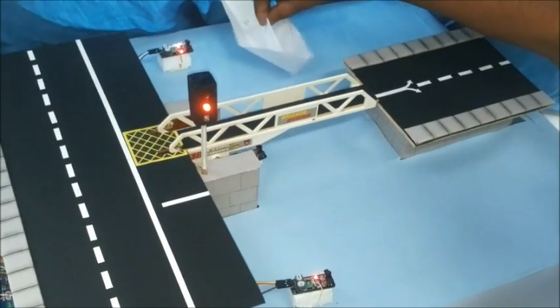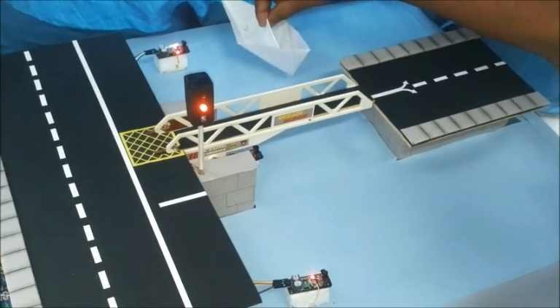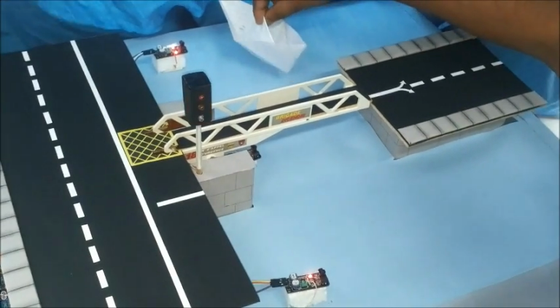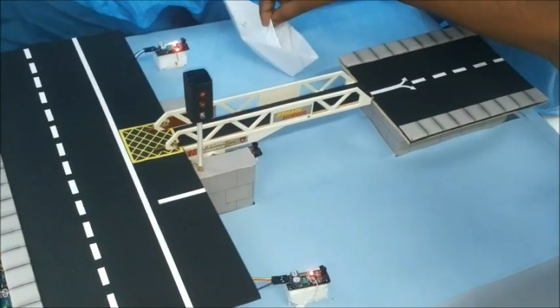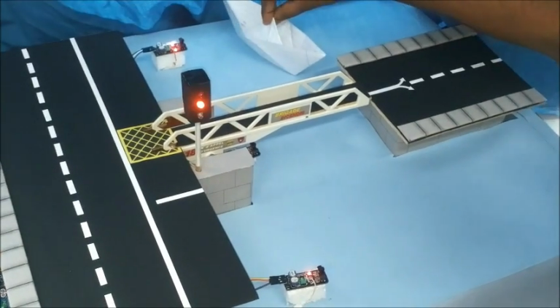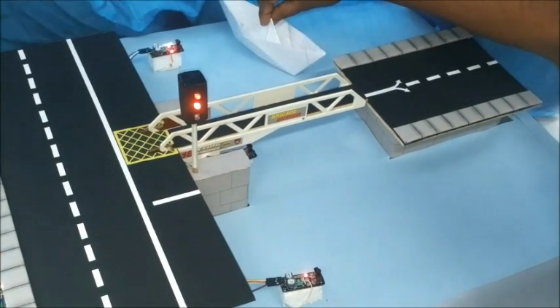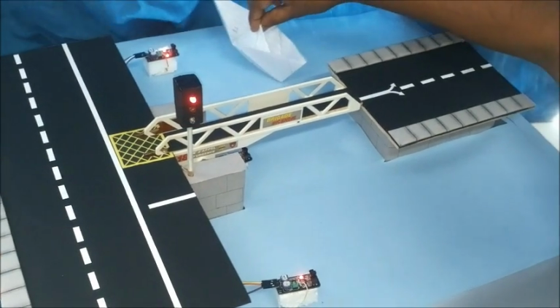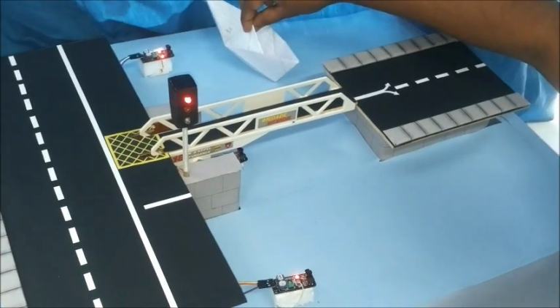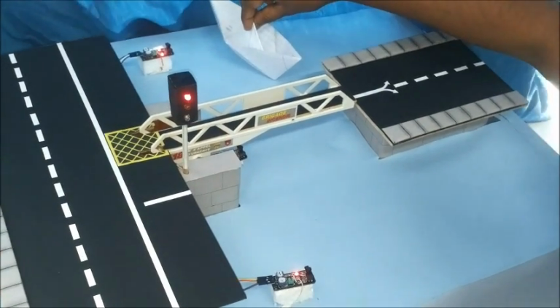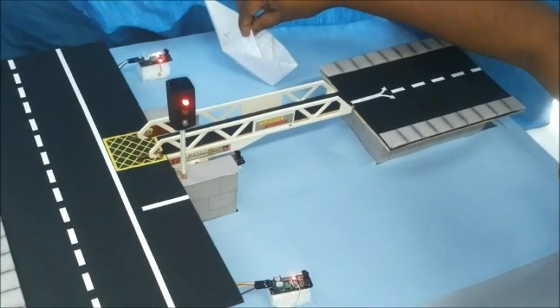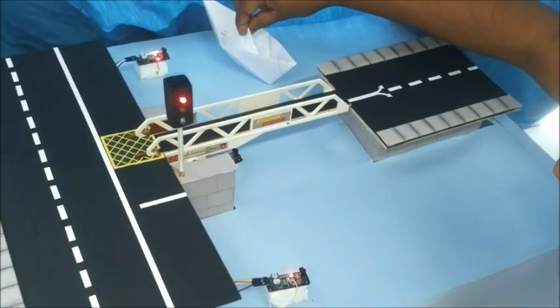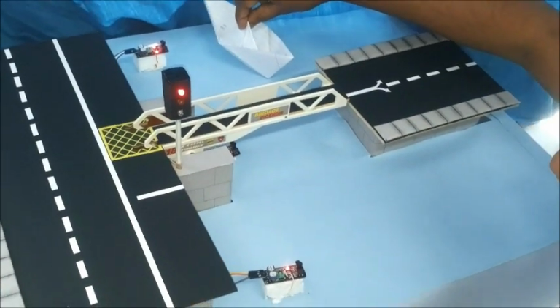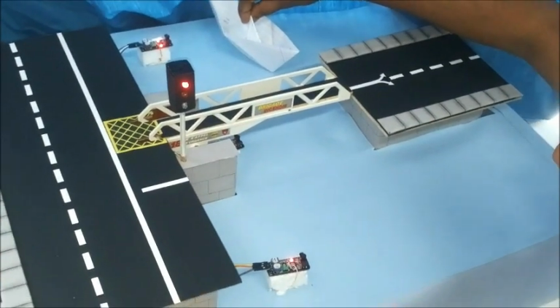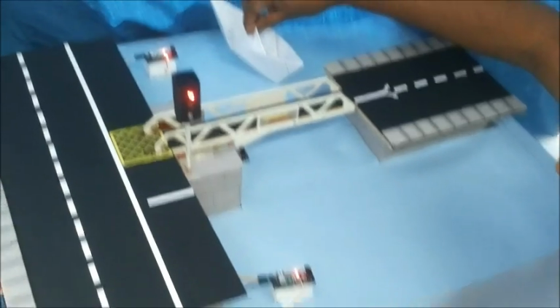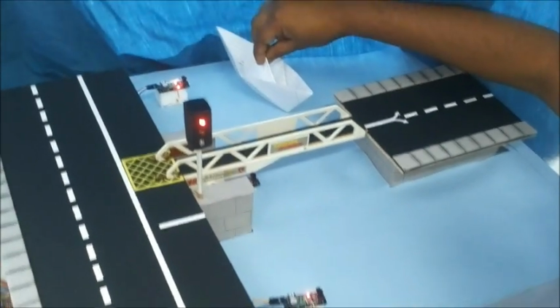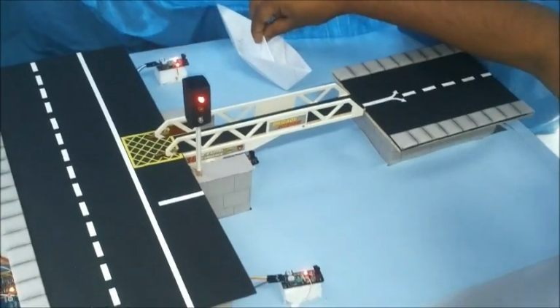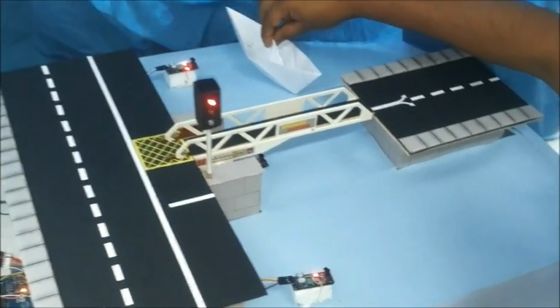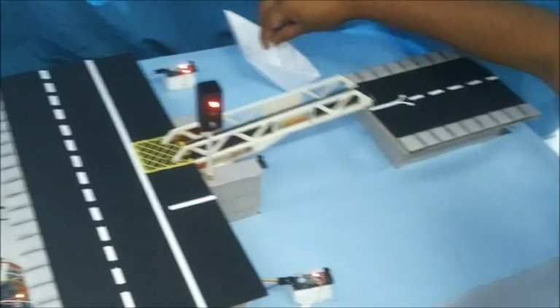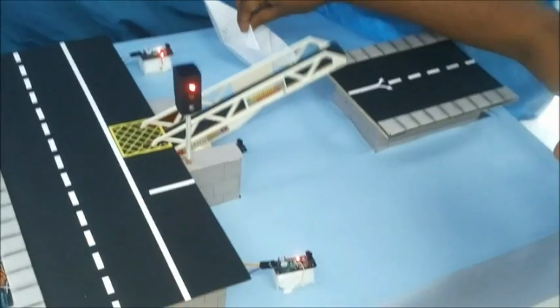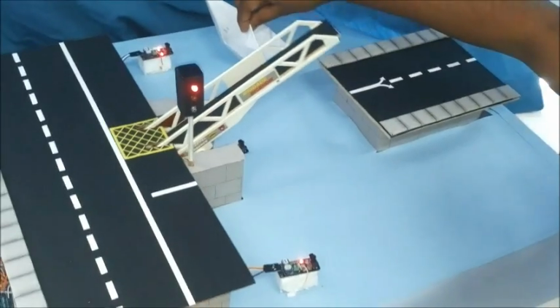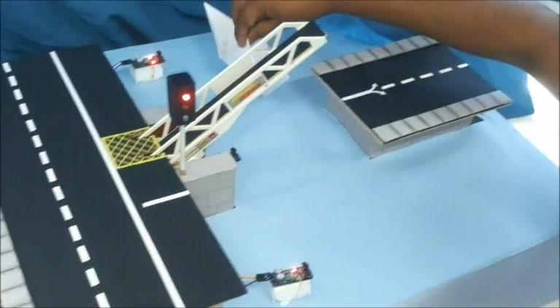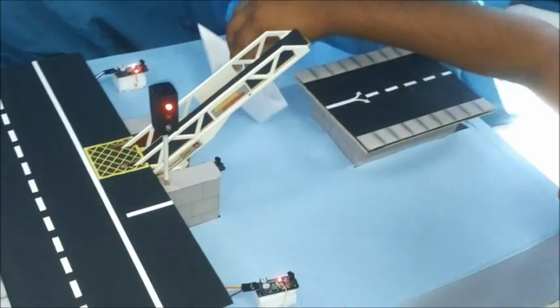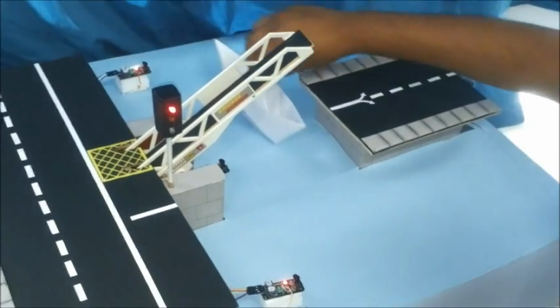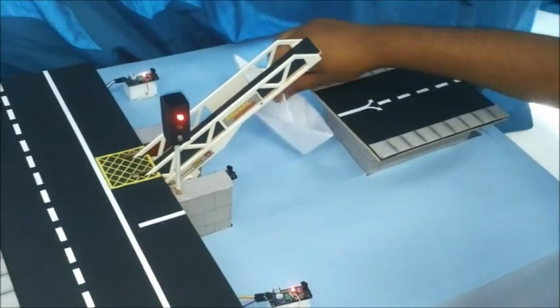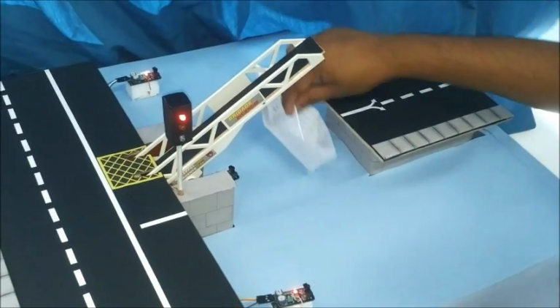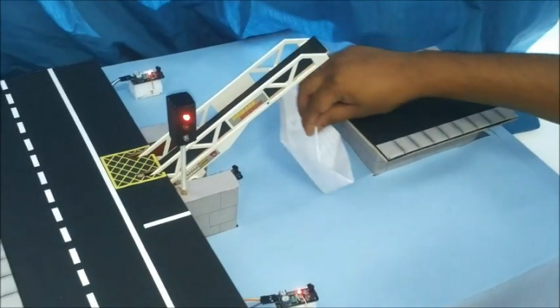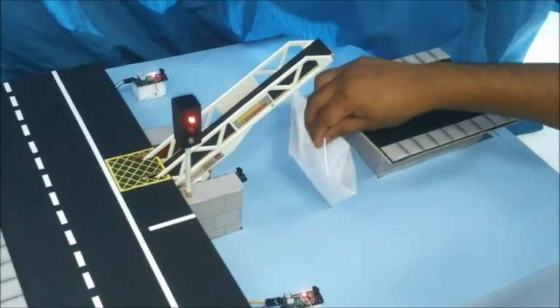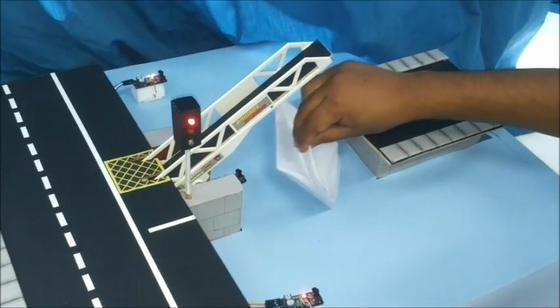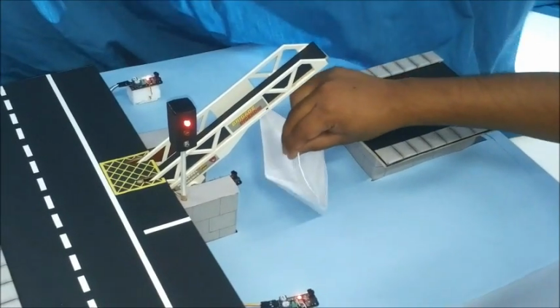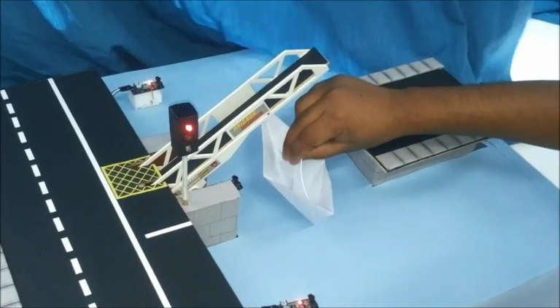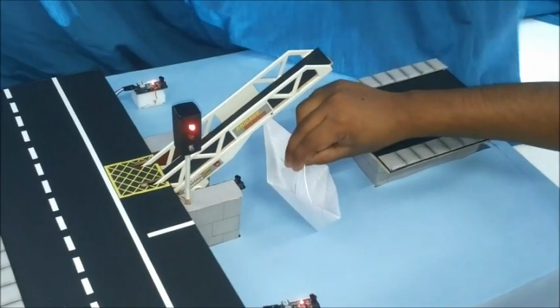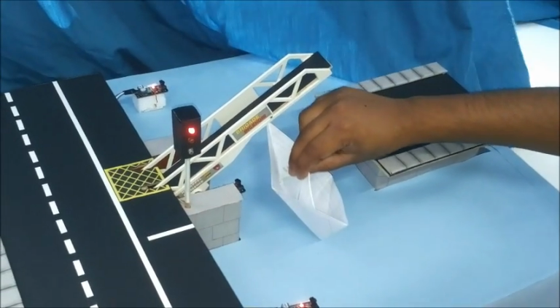The sensor under the bridge confirms that the boat has already passed. Under automatic mode, the bridge opens and closes at a constant speed.